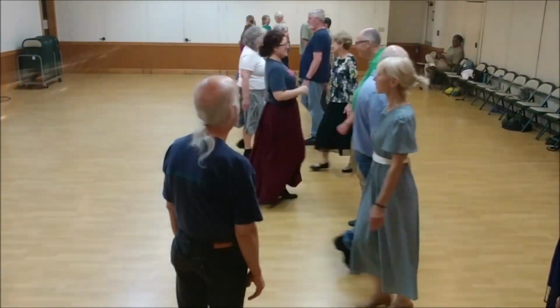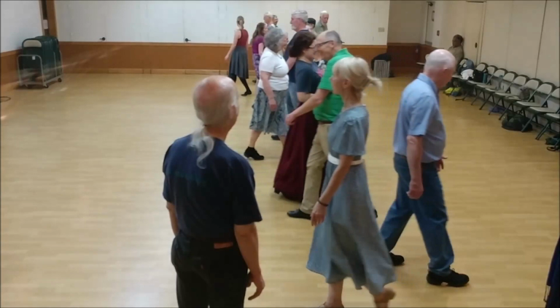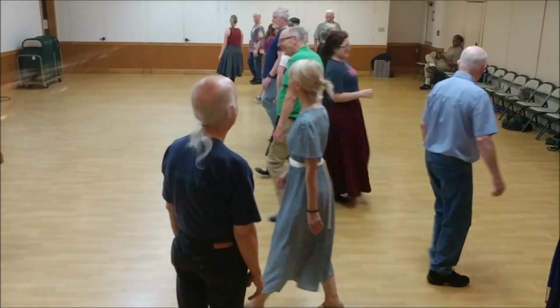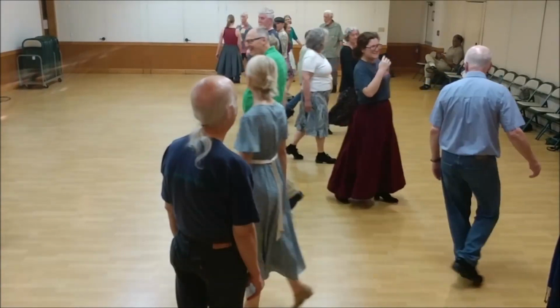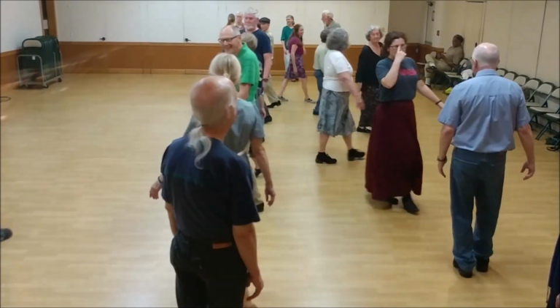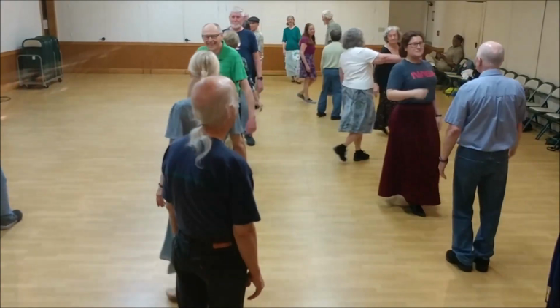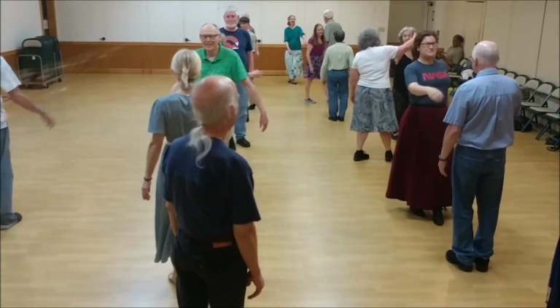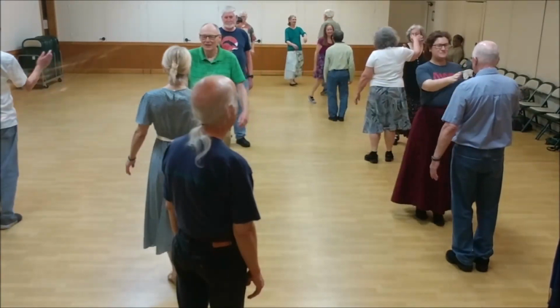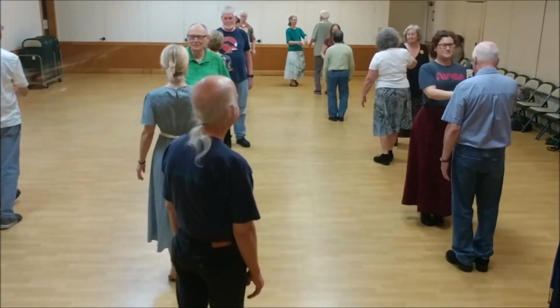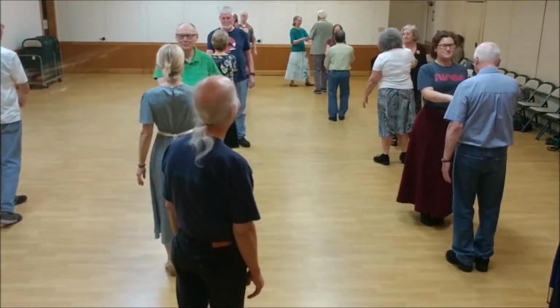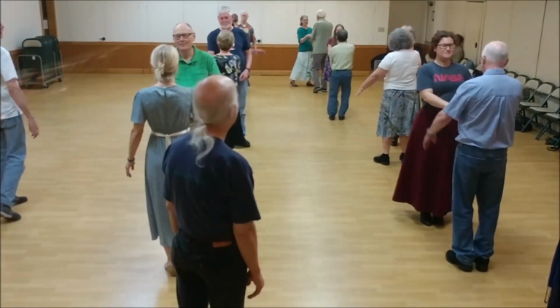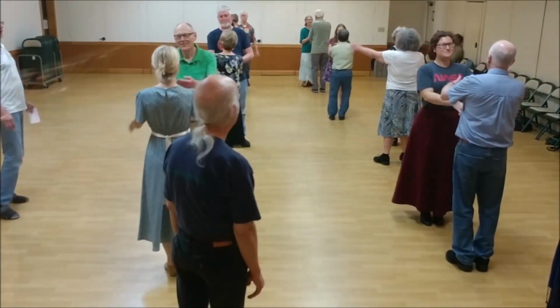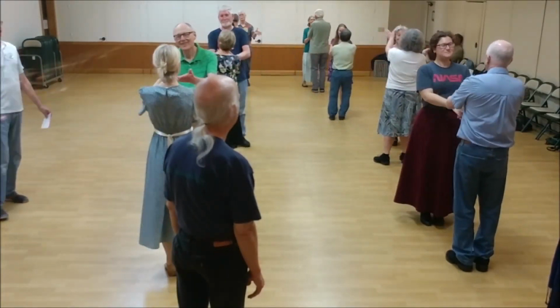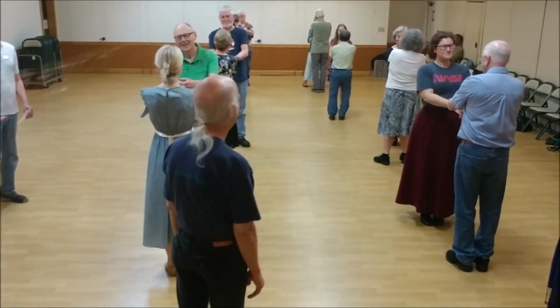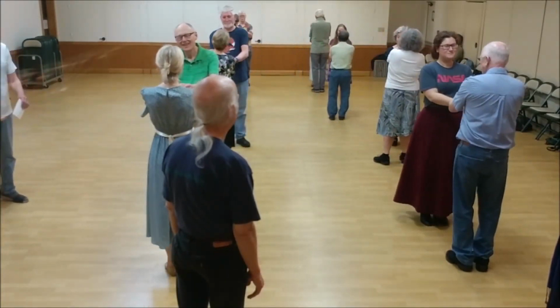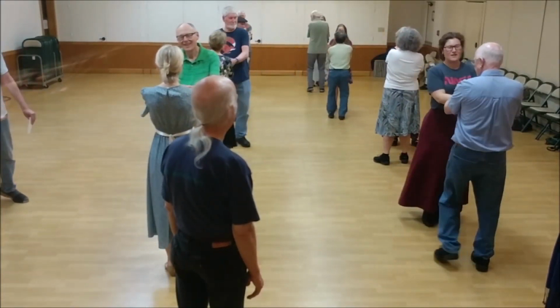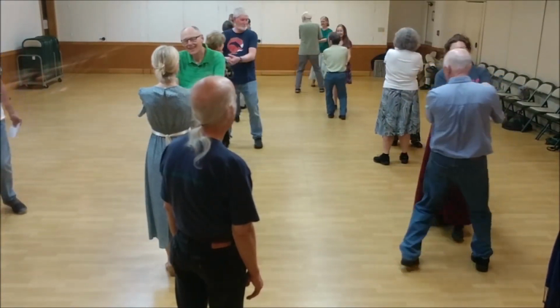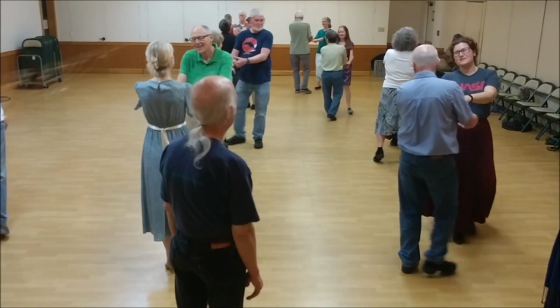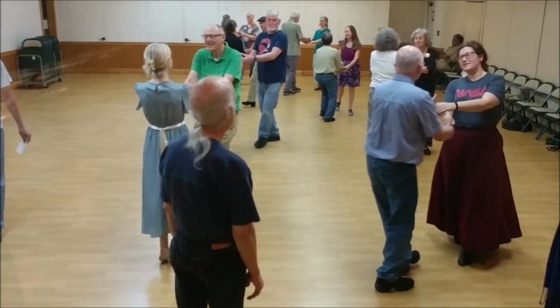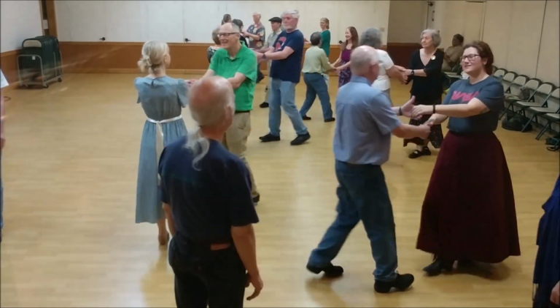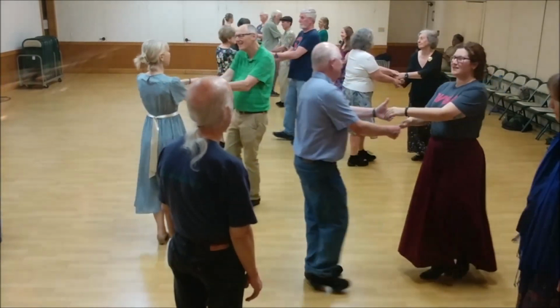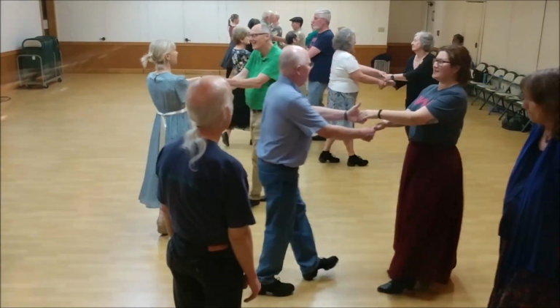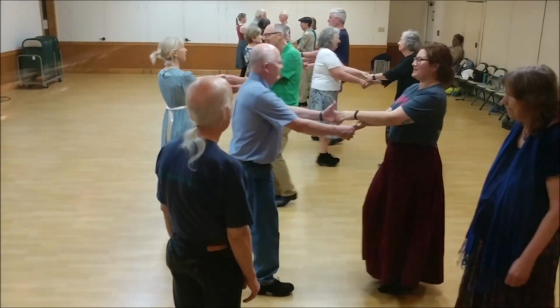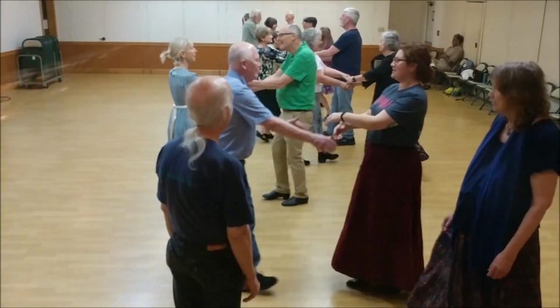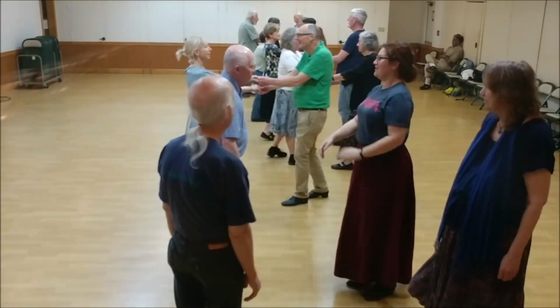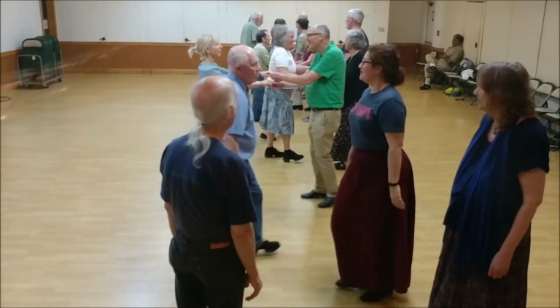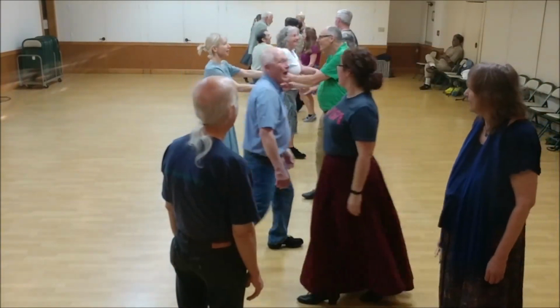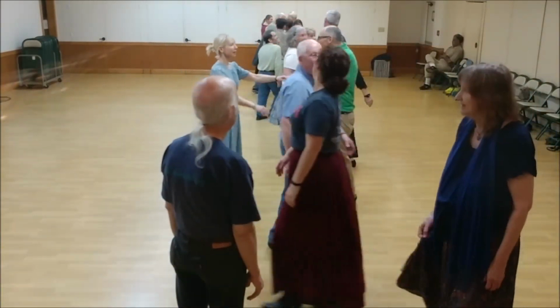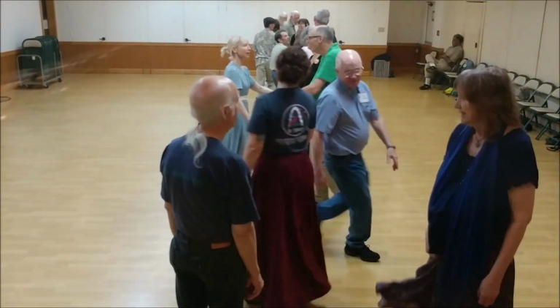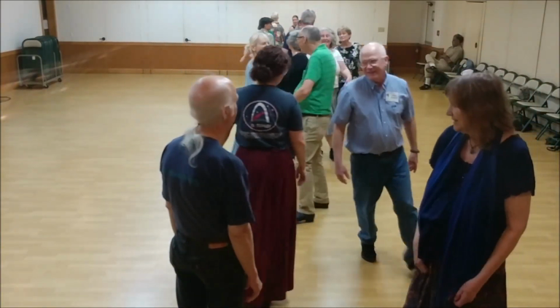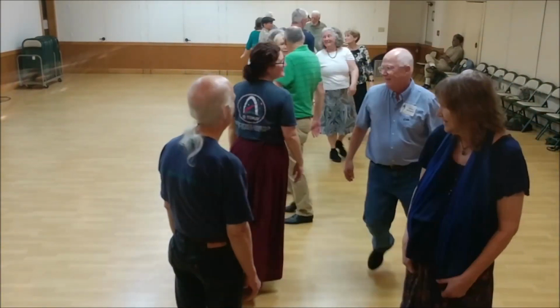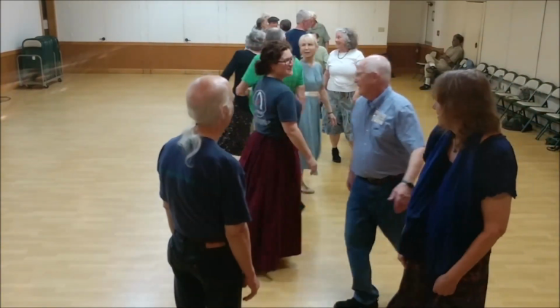Face your partner. Join right and left. Bend back up. Pull your partner back to line. Right shoulder walk around. Once and a half.